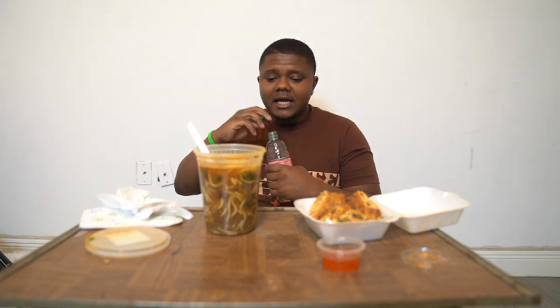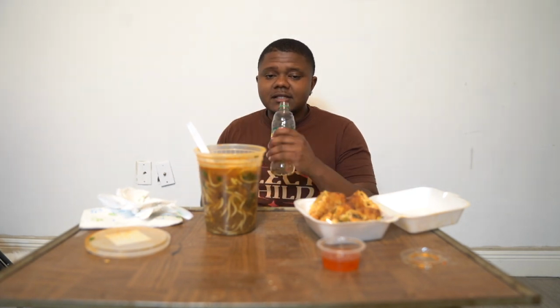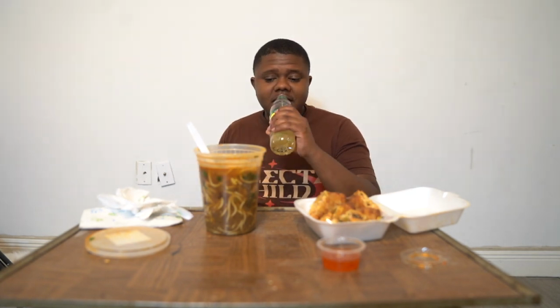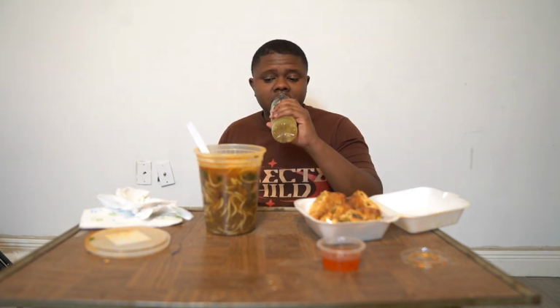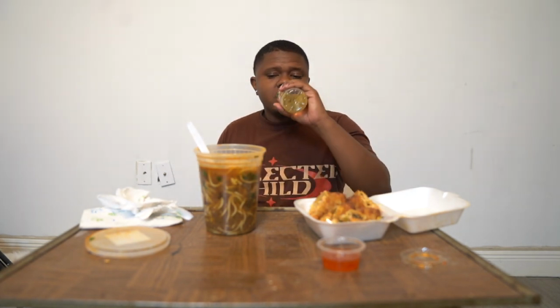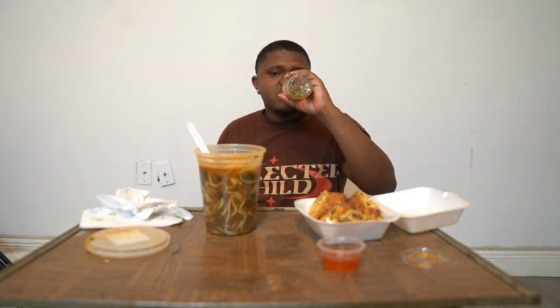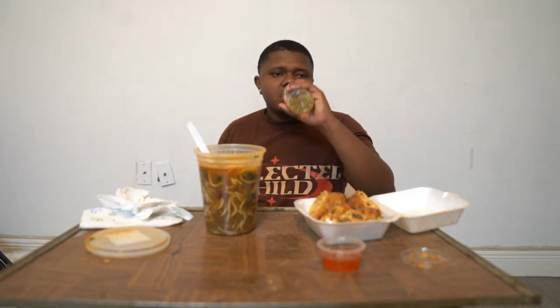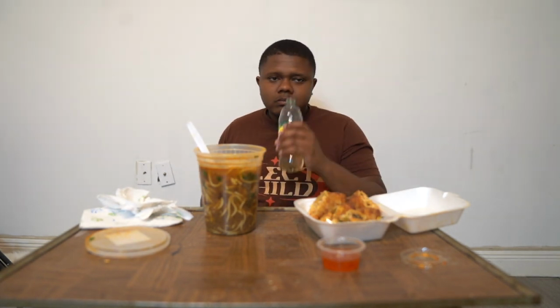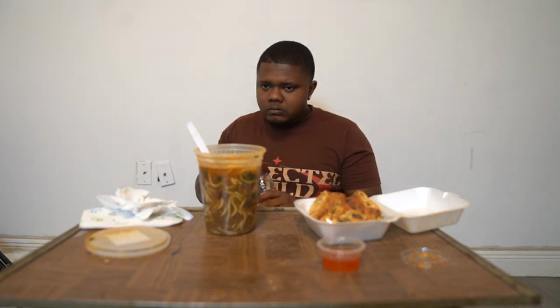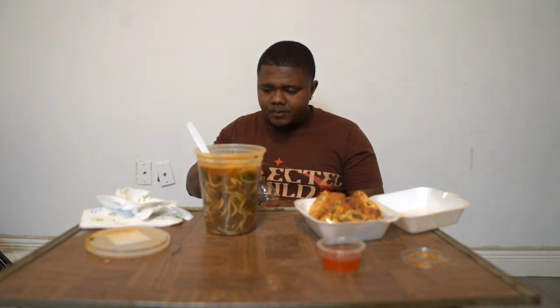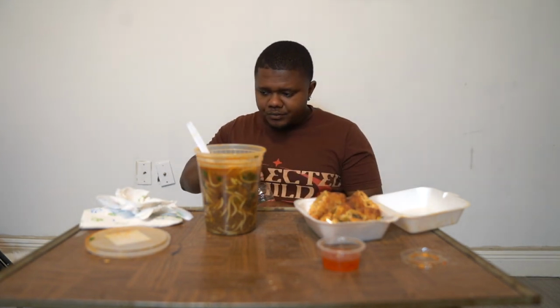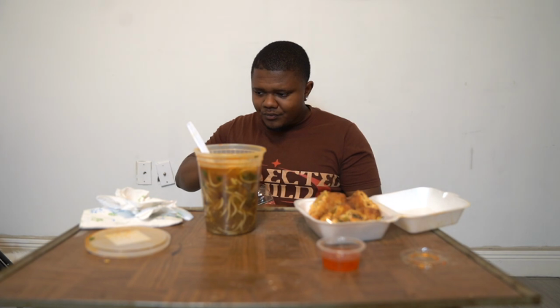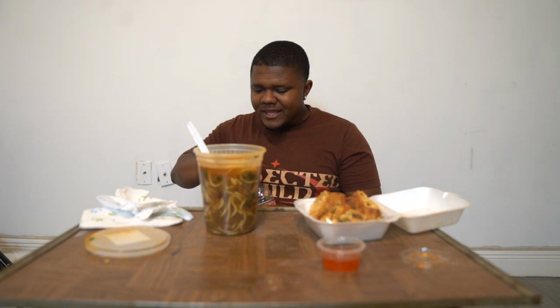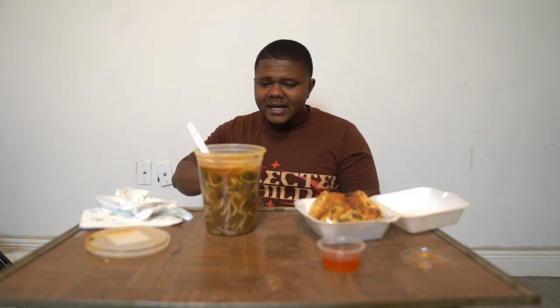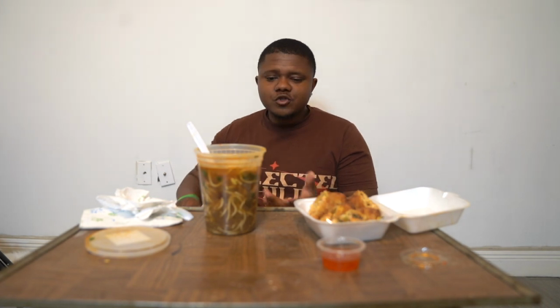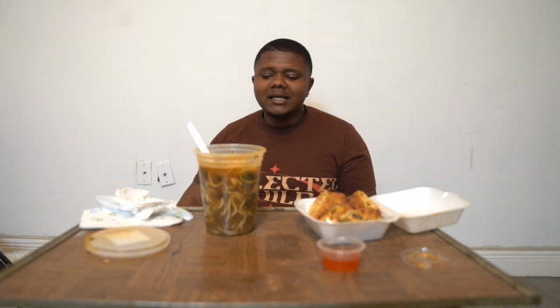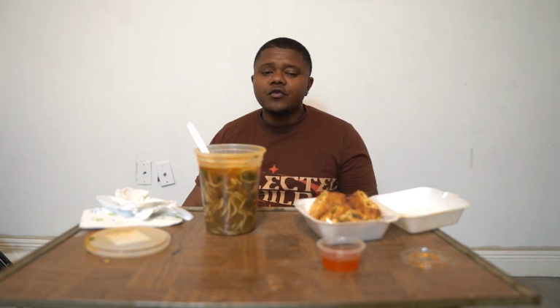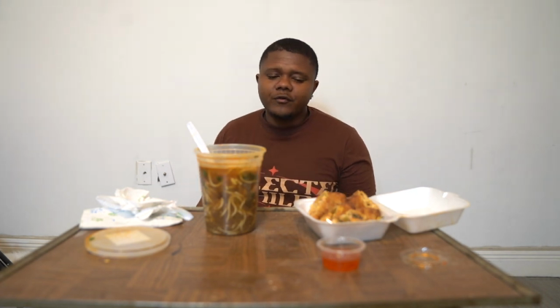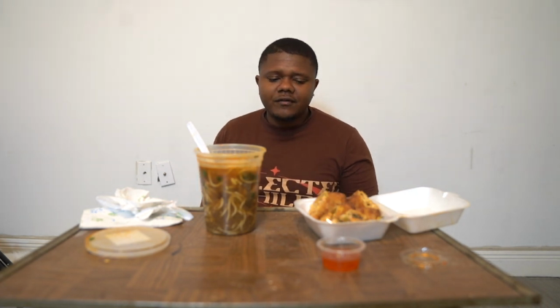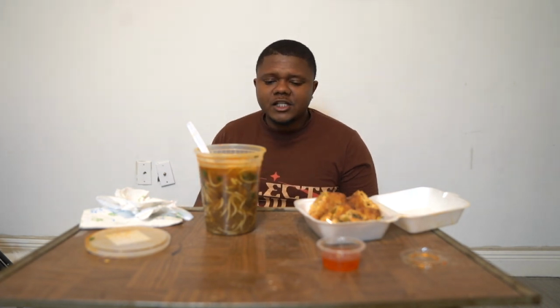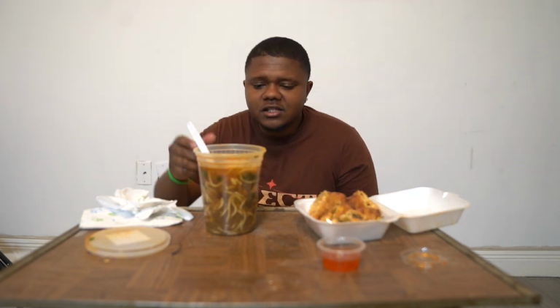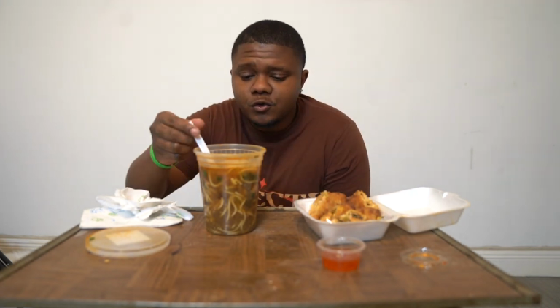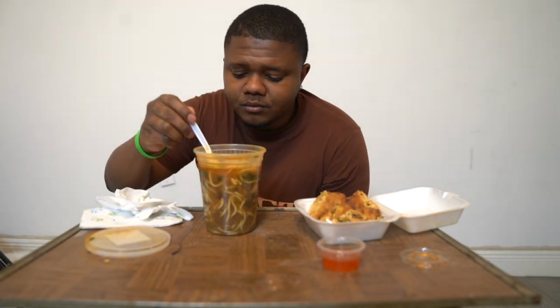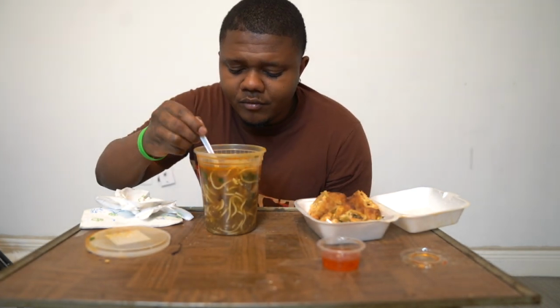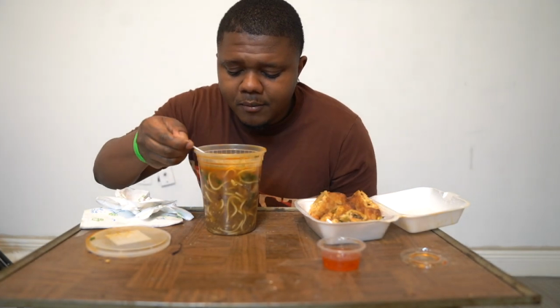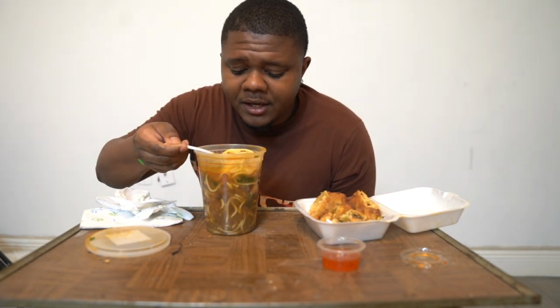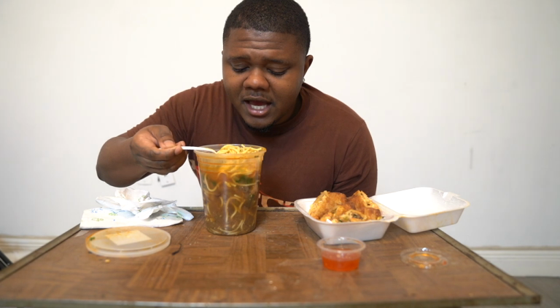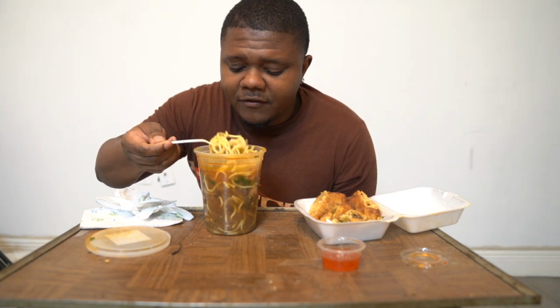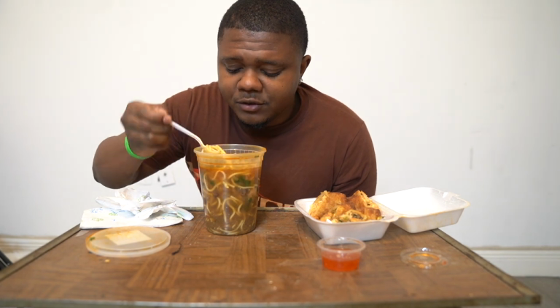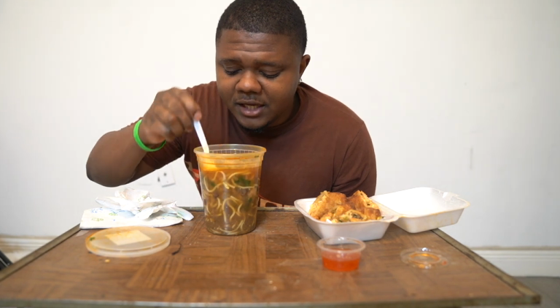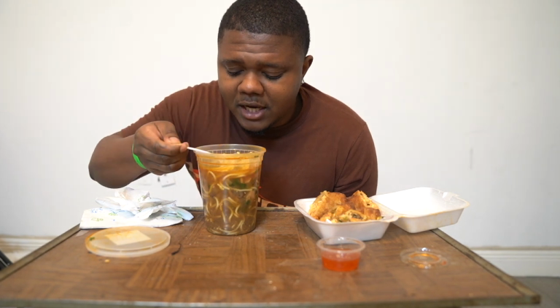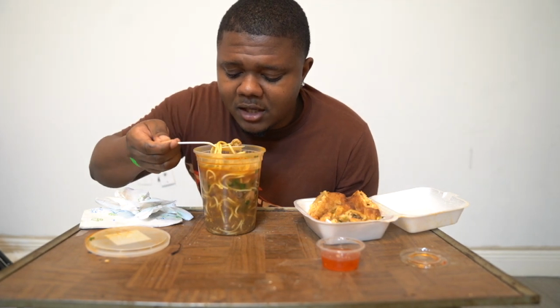It is a little spicy though, but it ain't too spicy. I don't really even like spicy food, but I find this really hitting though. Not gonna lie.